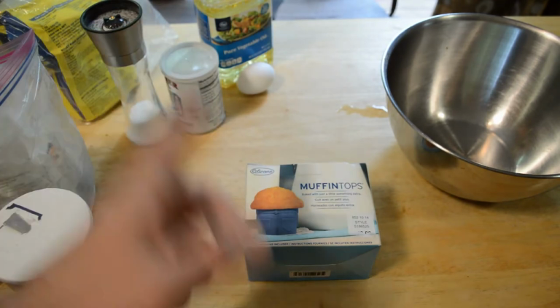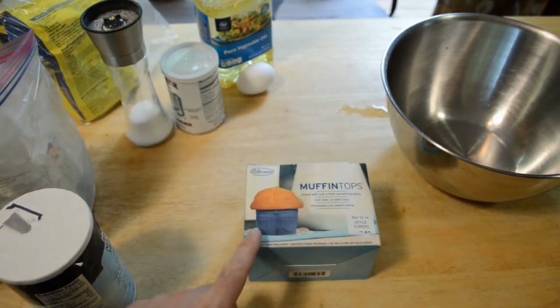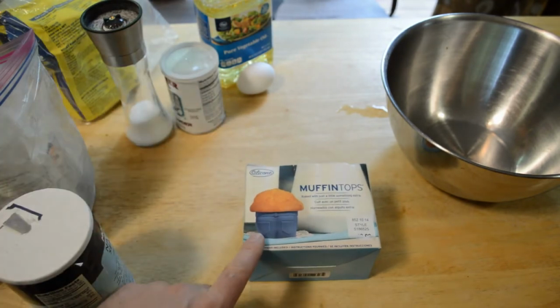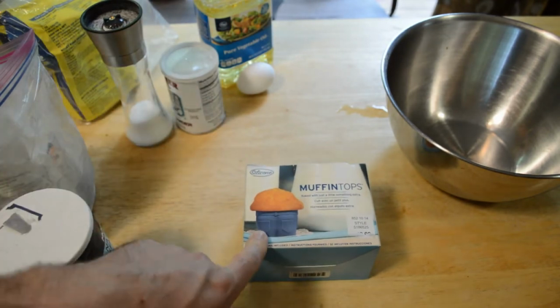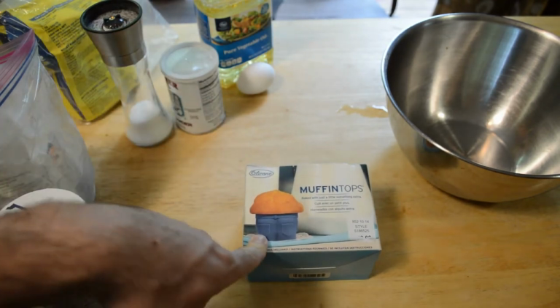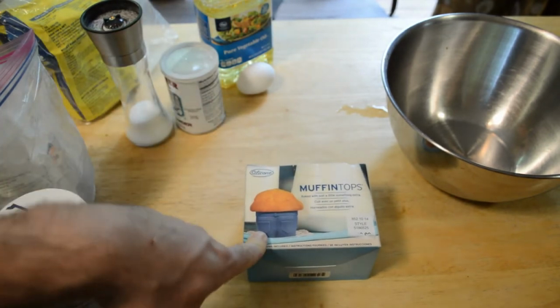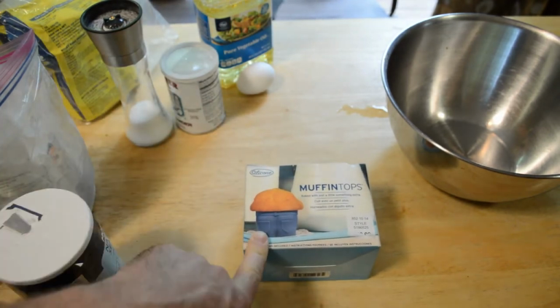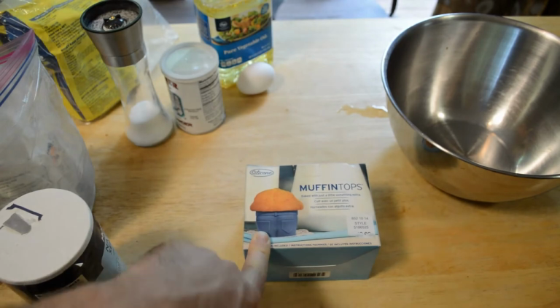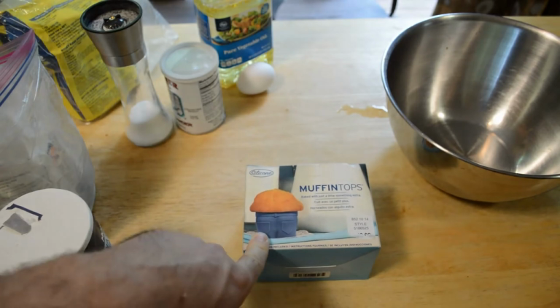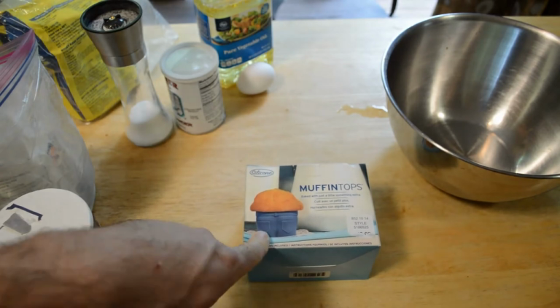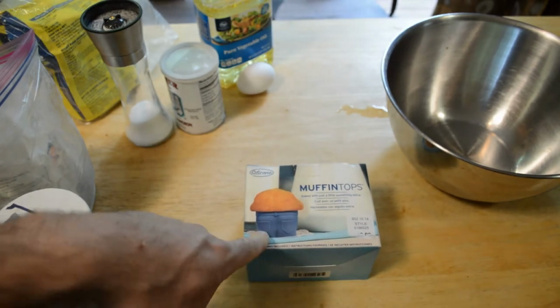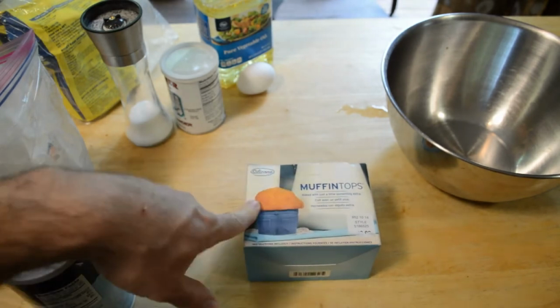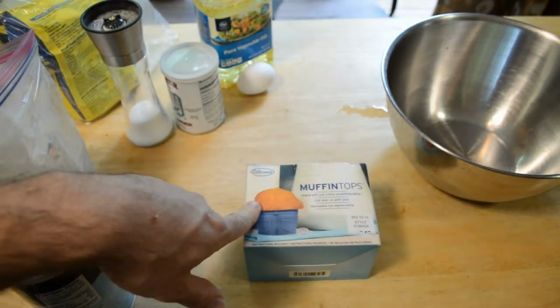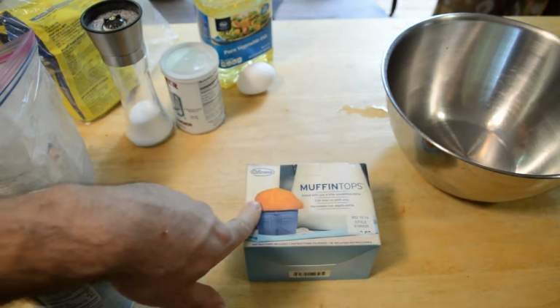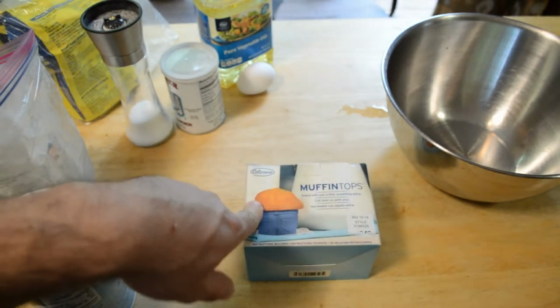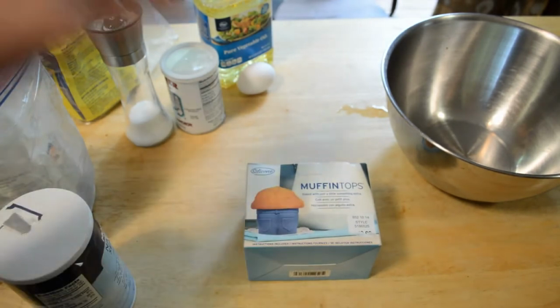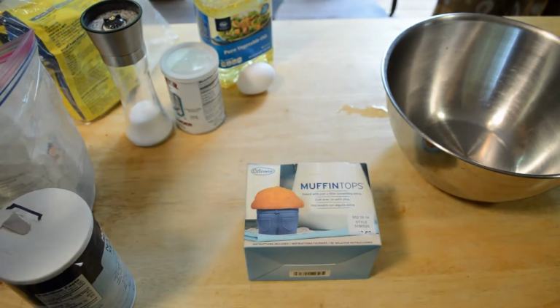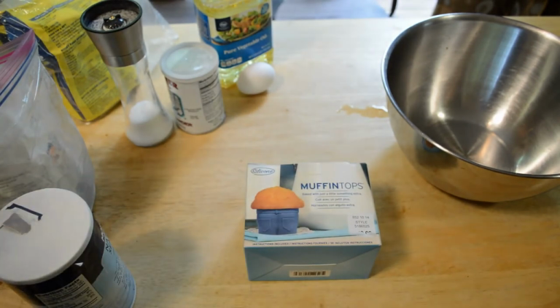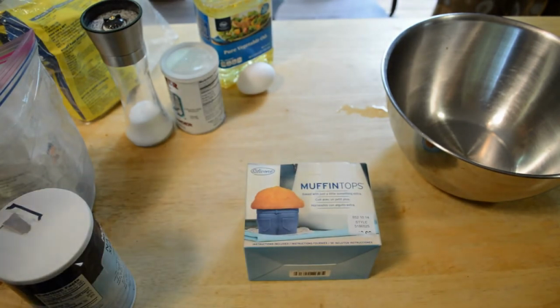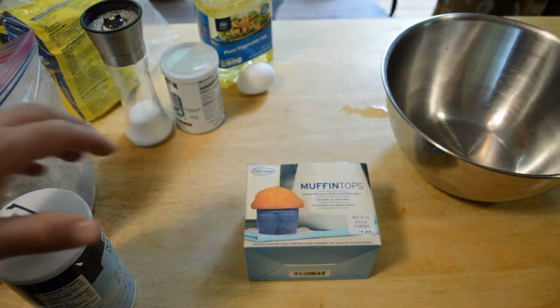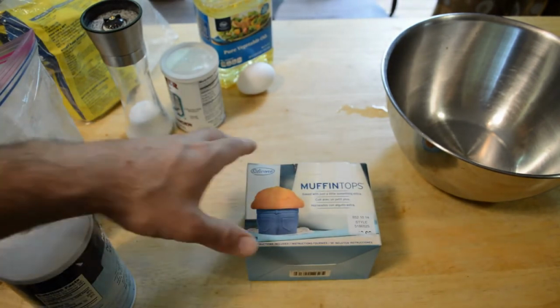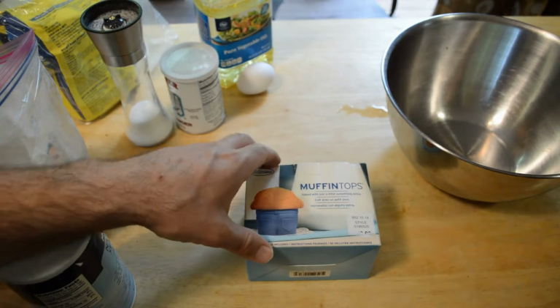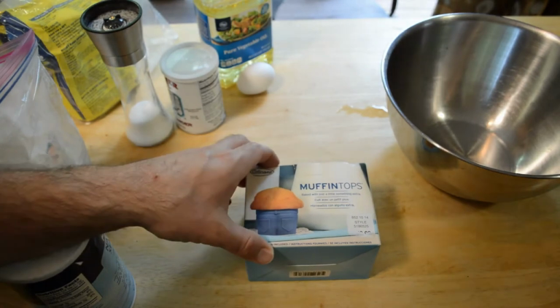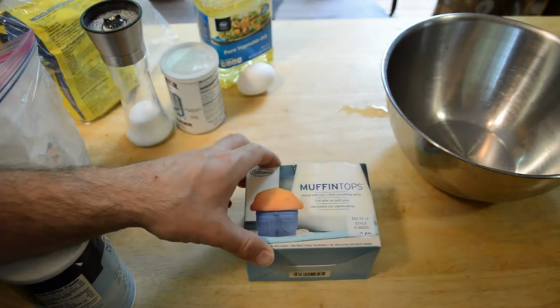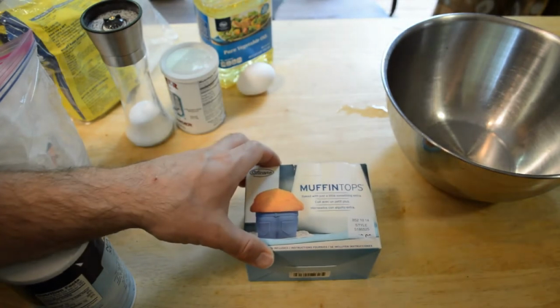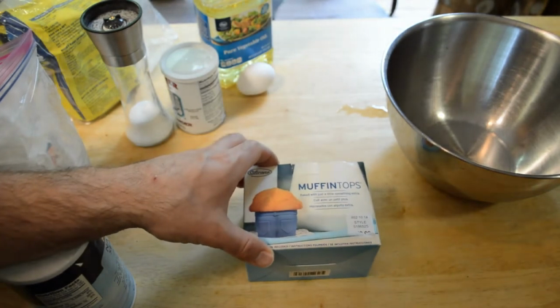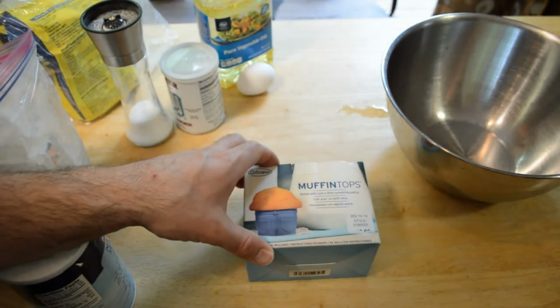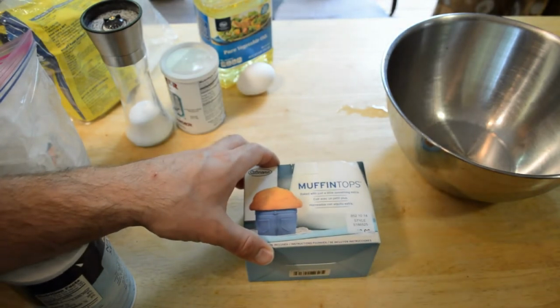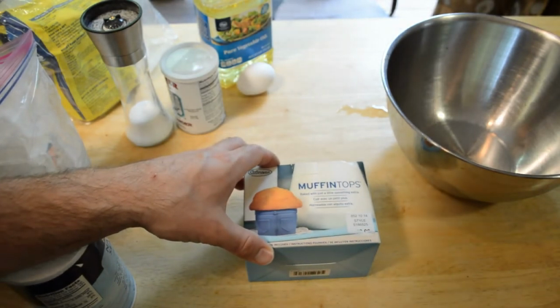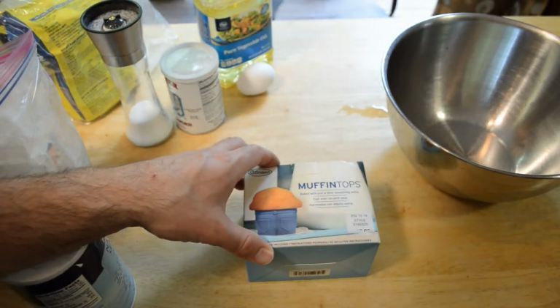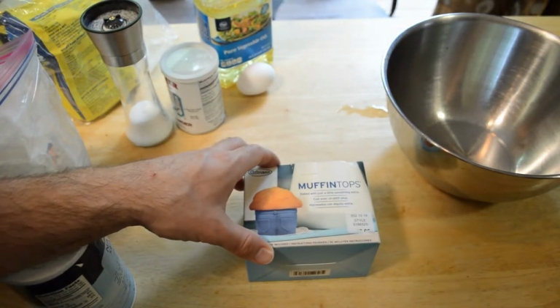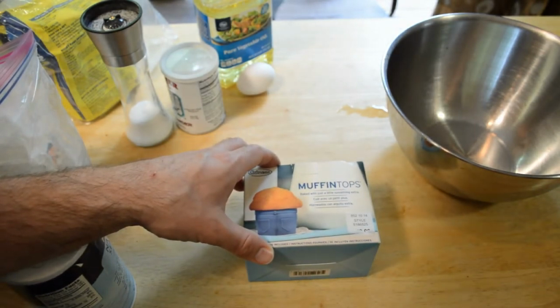It's kind of a joke — or it is a joke — but you have your jeans and then you have your muffin. So it's a muffin top, kind of funny. Muffin tops: baked with just a little something extra.